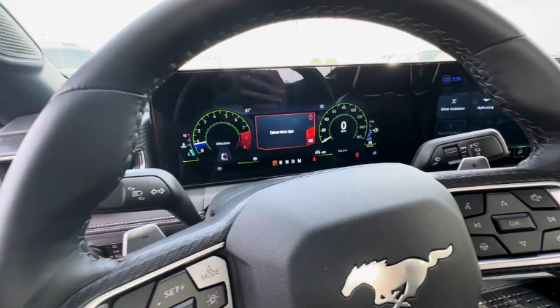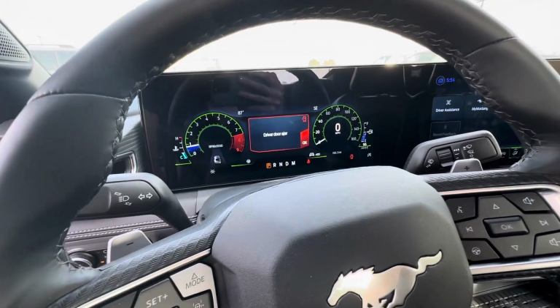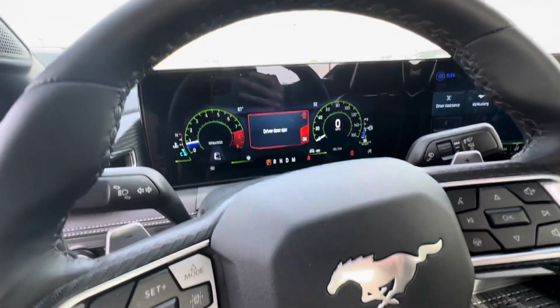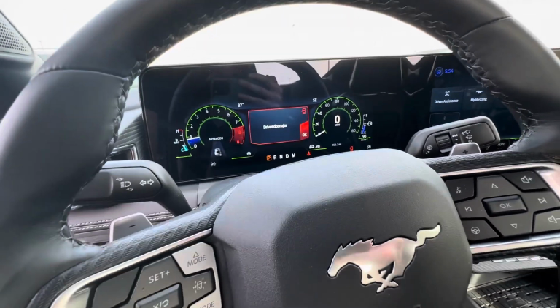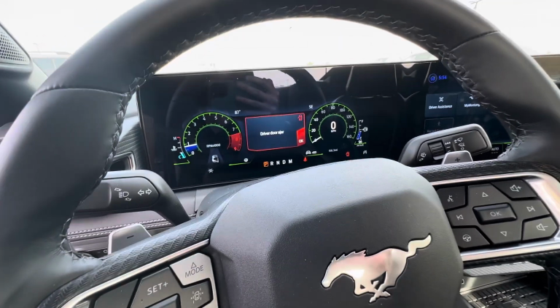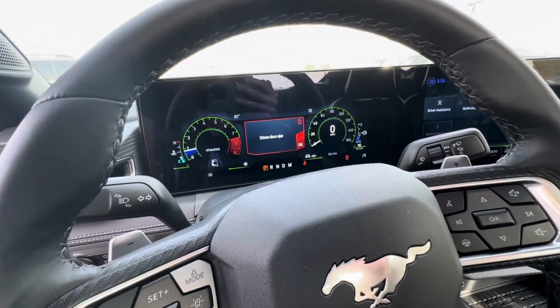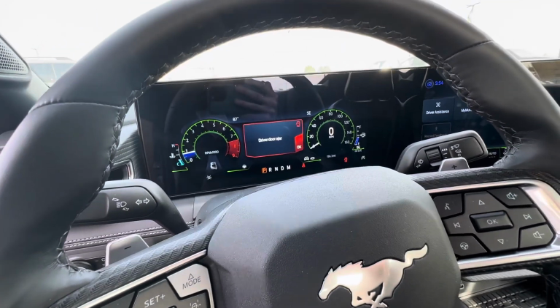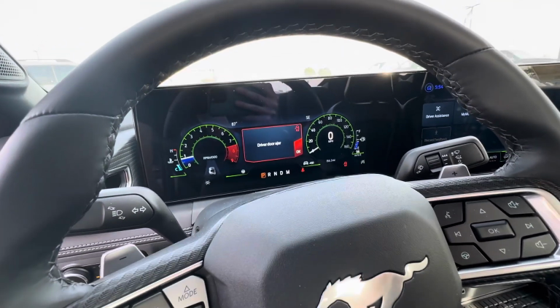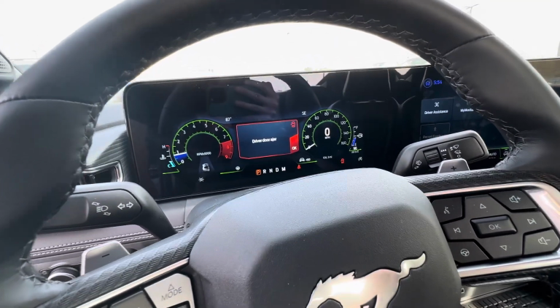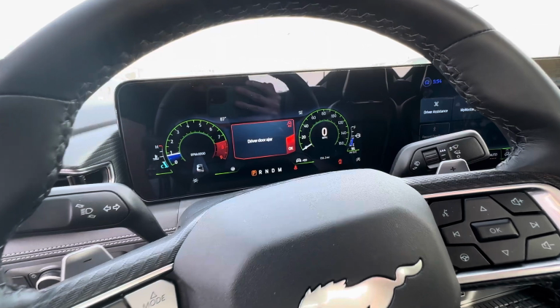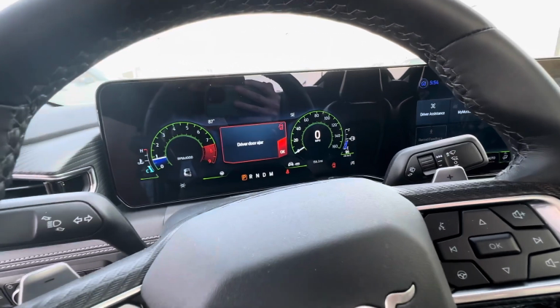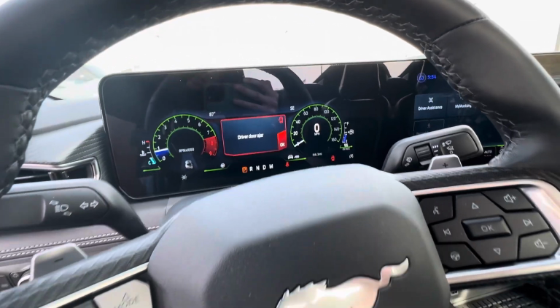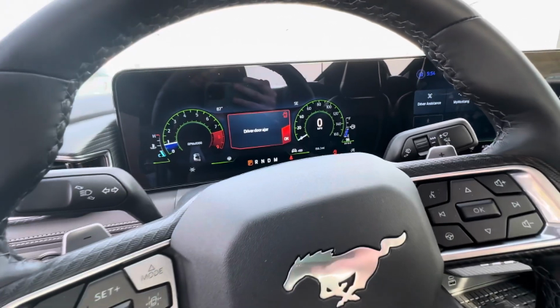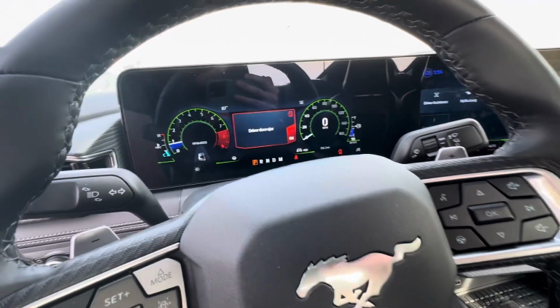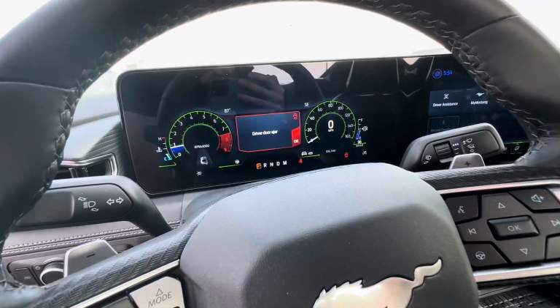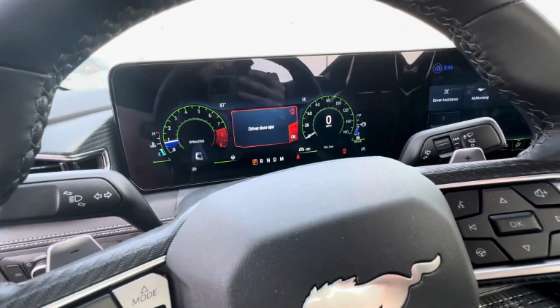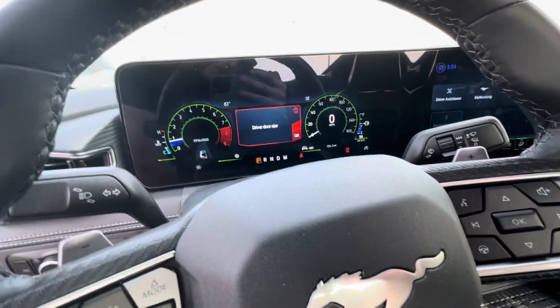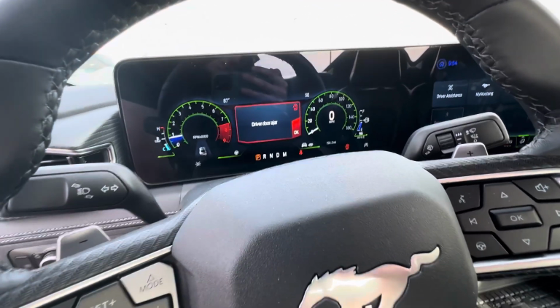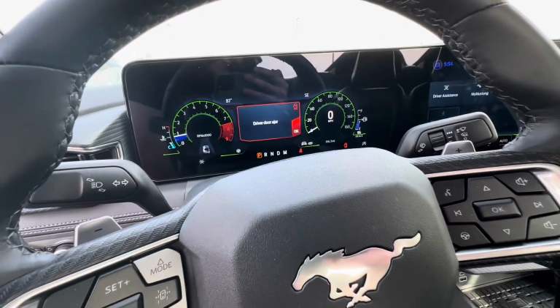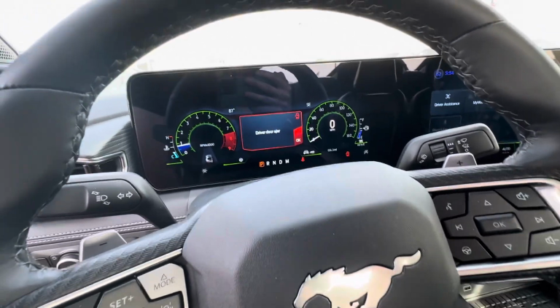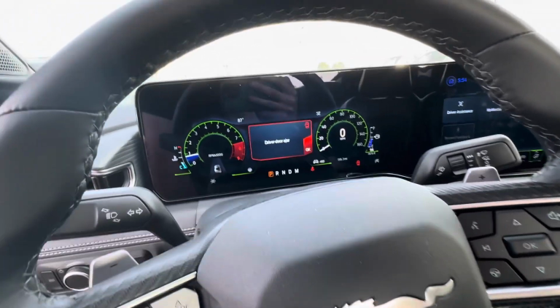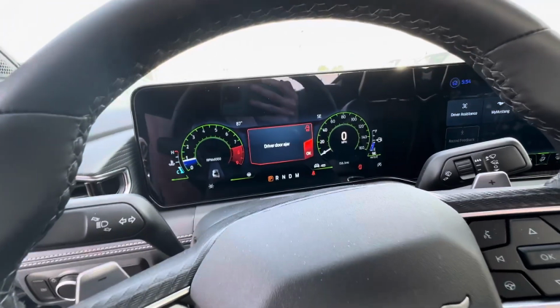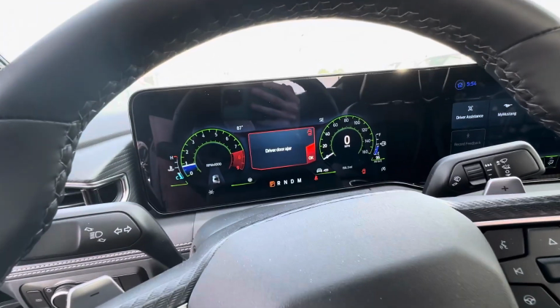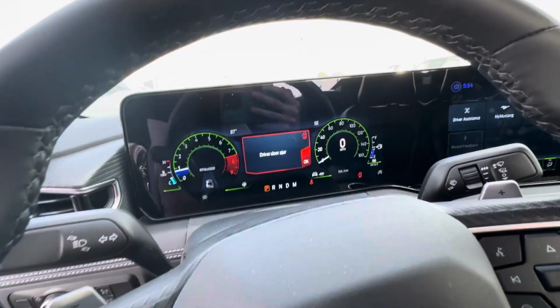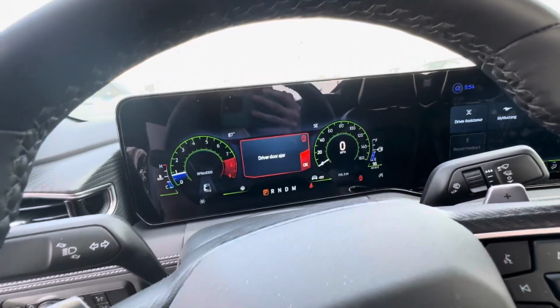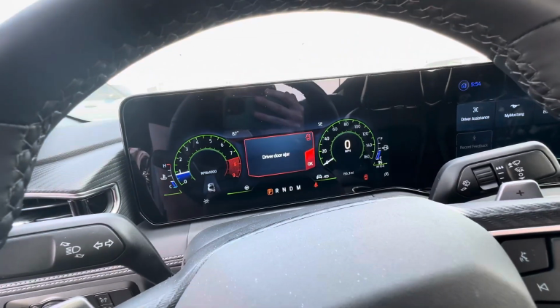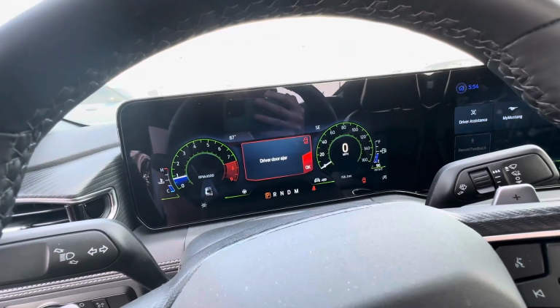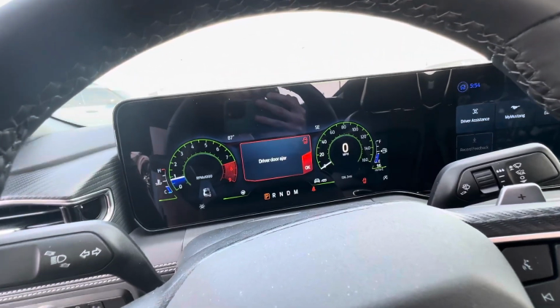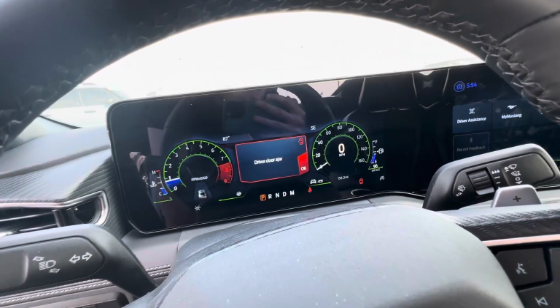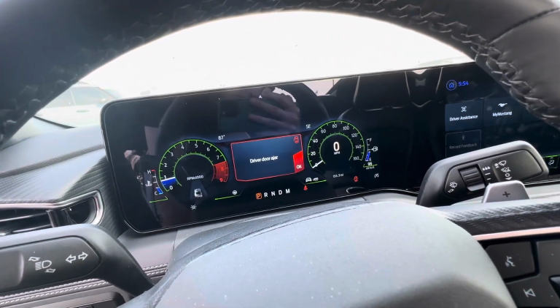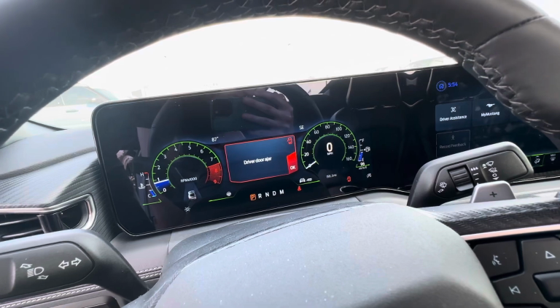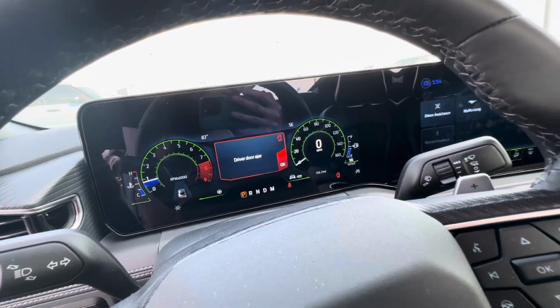You can customize your gauge cluster with the colors and everything. There's a cool mode where you can even make it display the Fox body screen, which I think is pretty awesome.